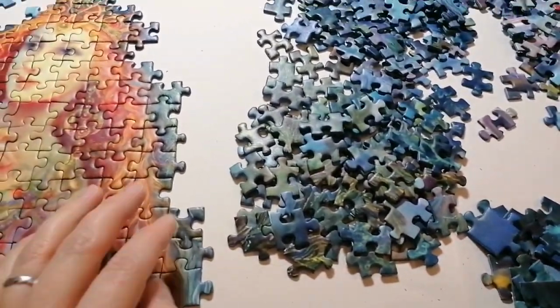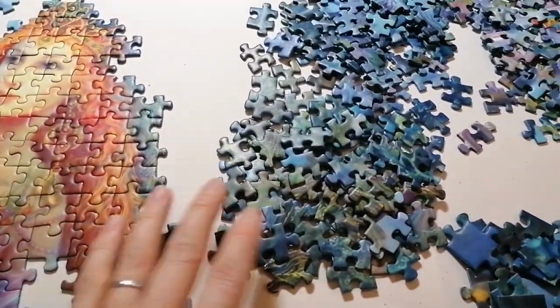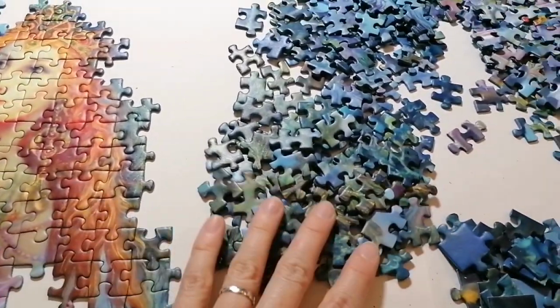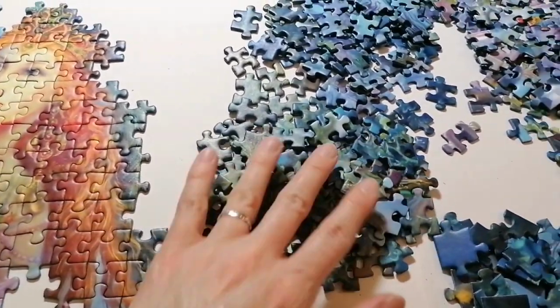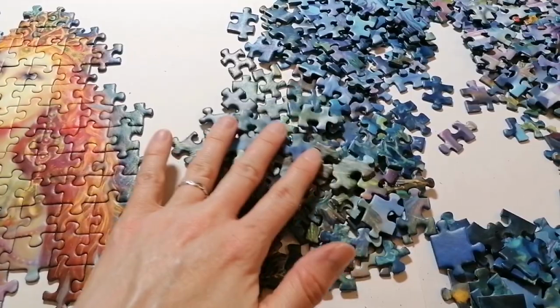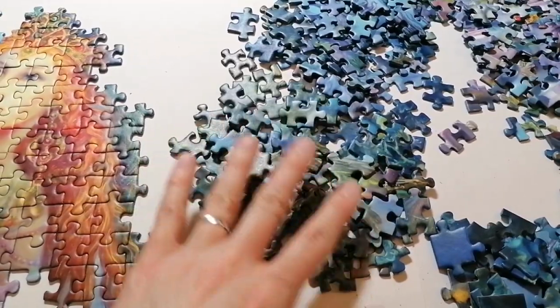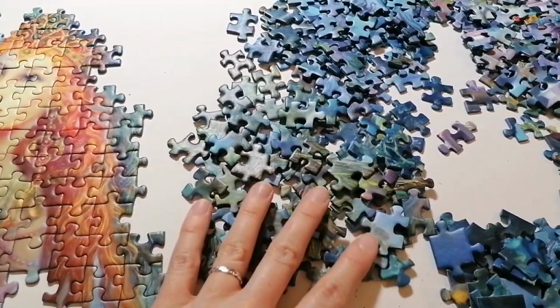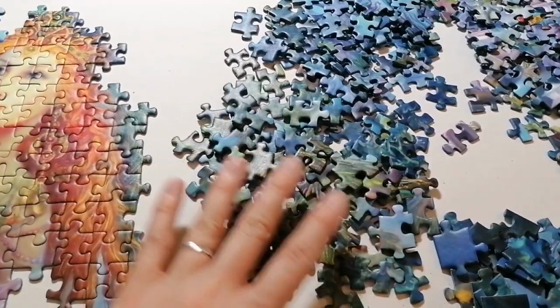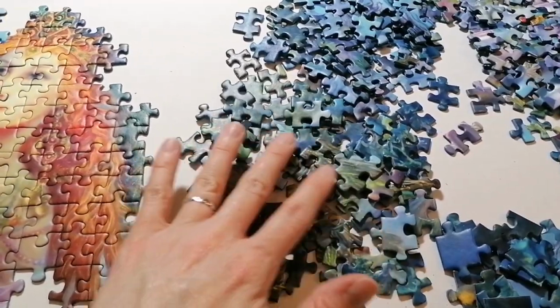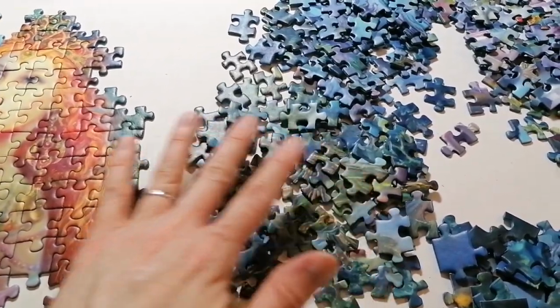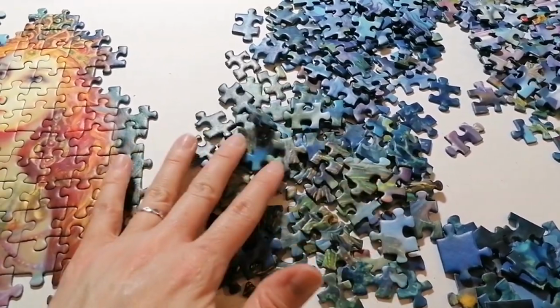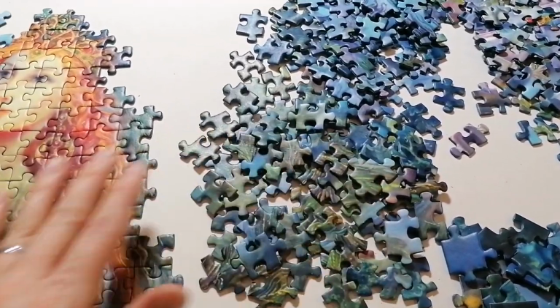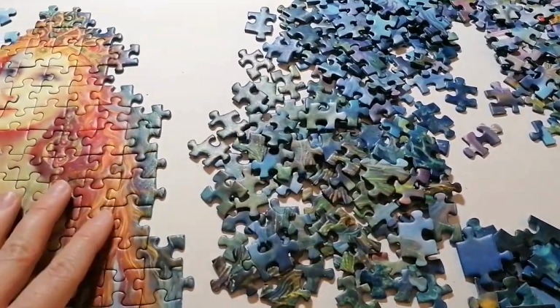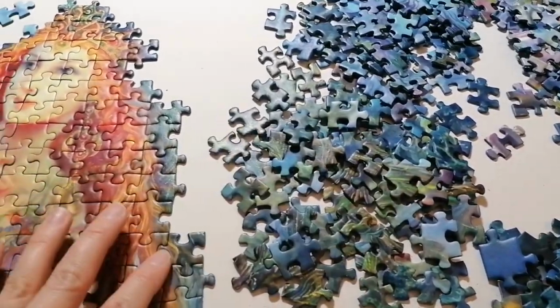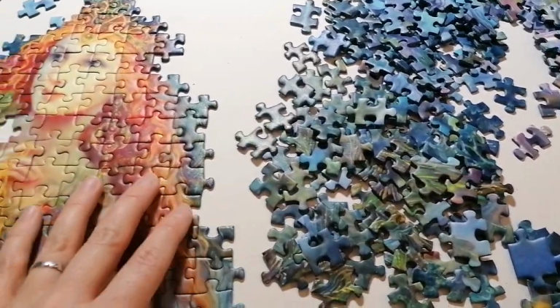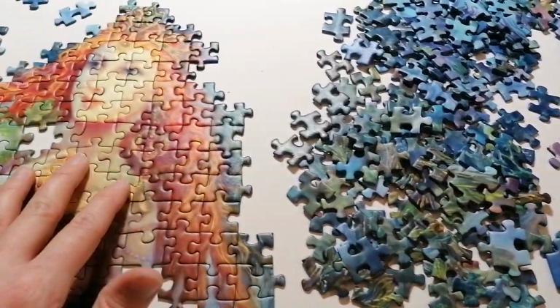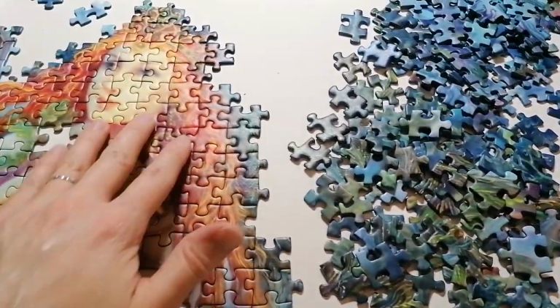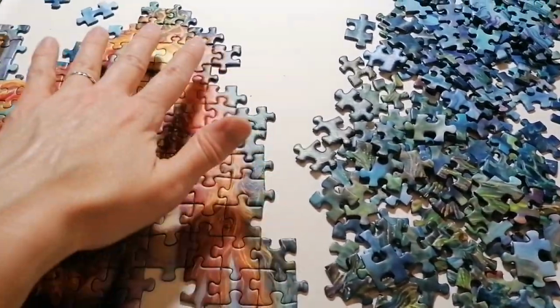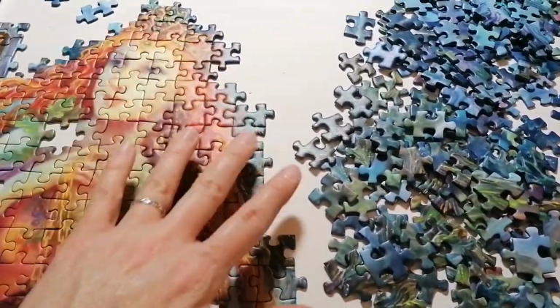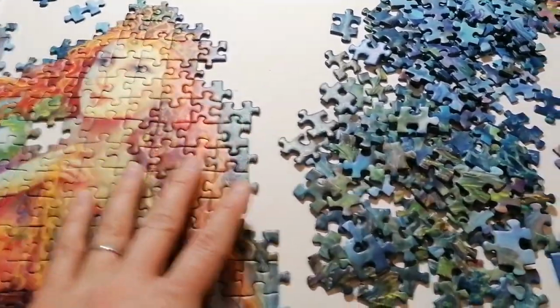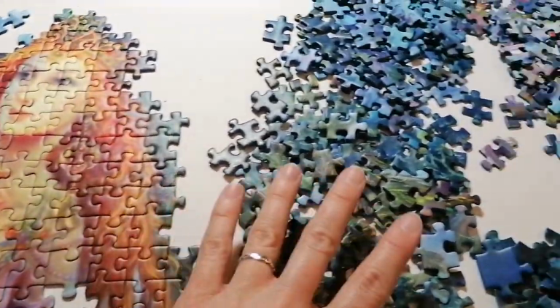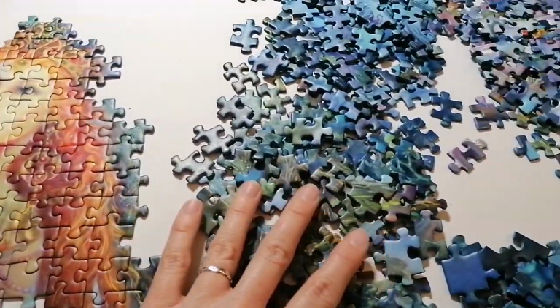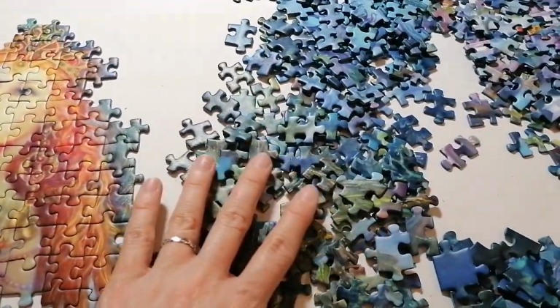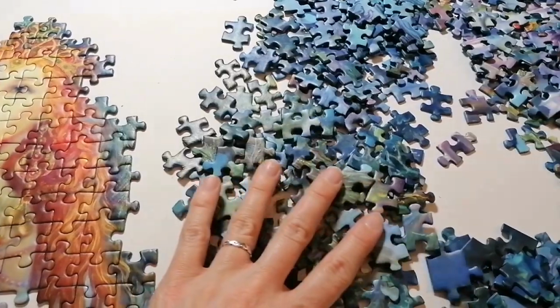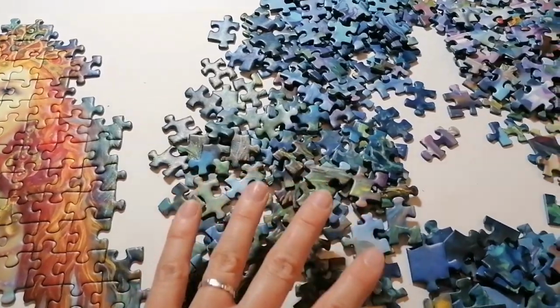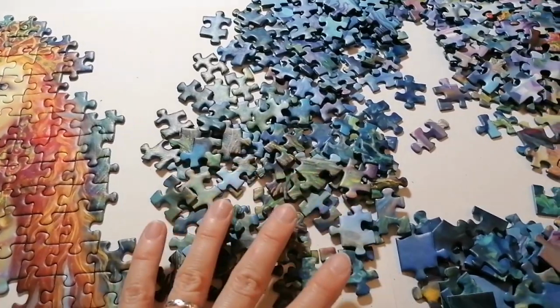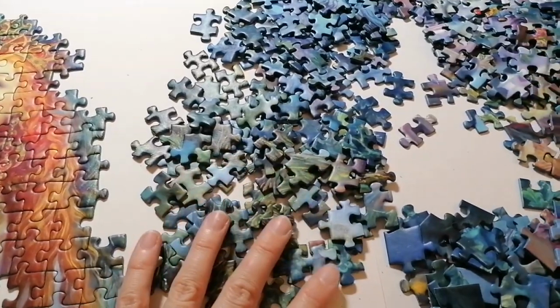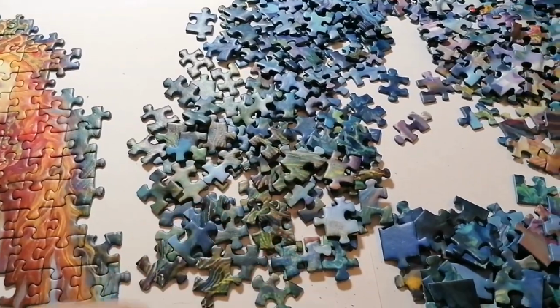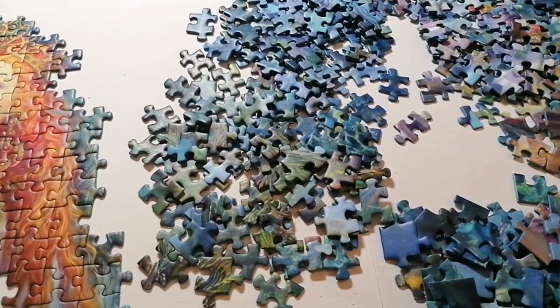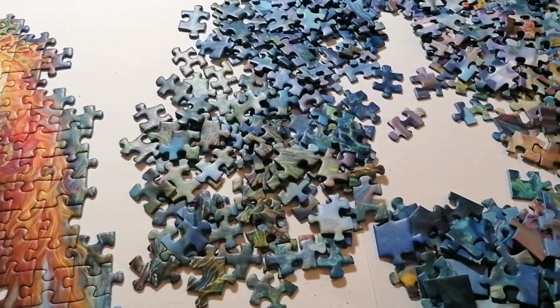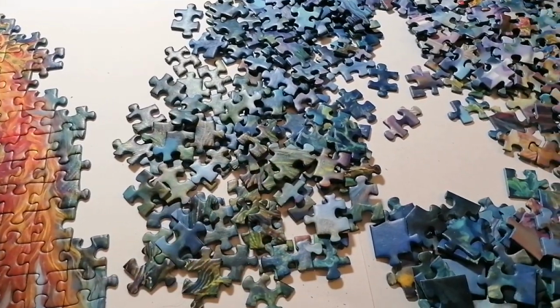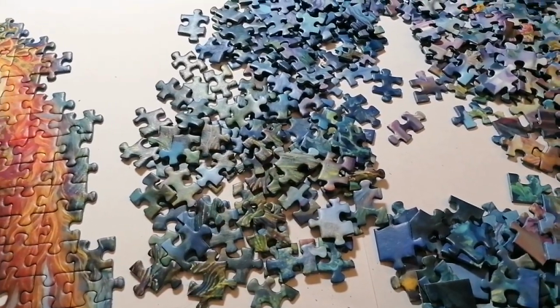Maybe I'll just try to put these together and then see if those fit here. I don't know, something like that — we'll see.